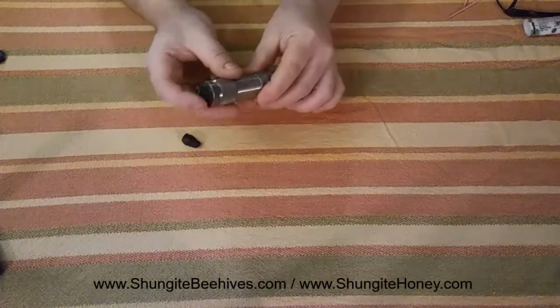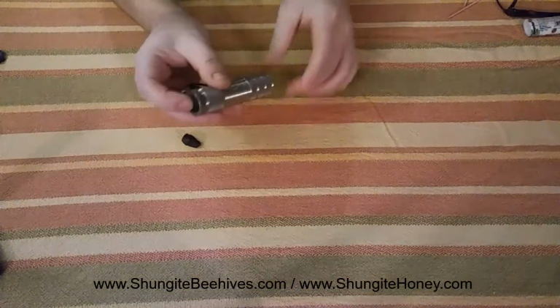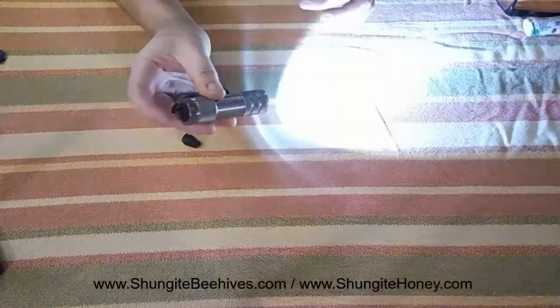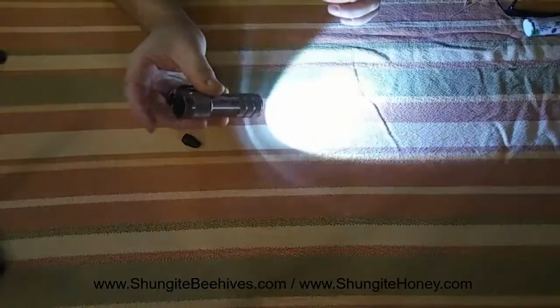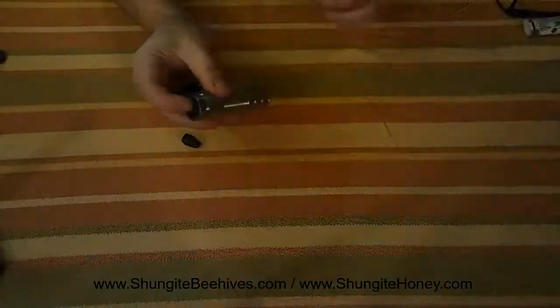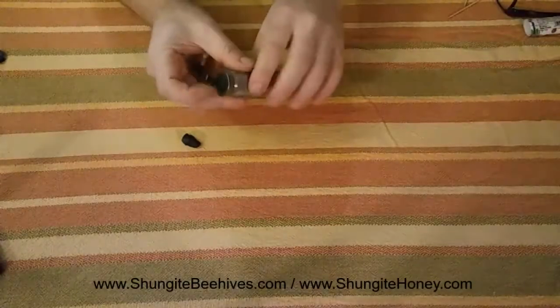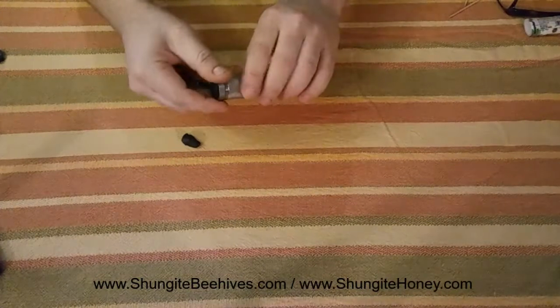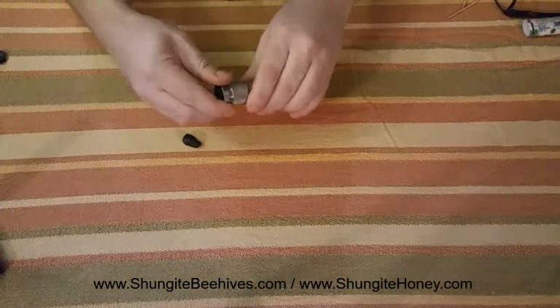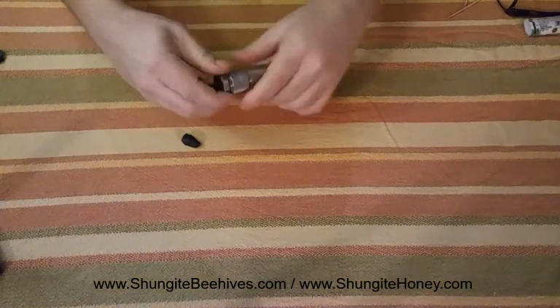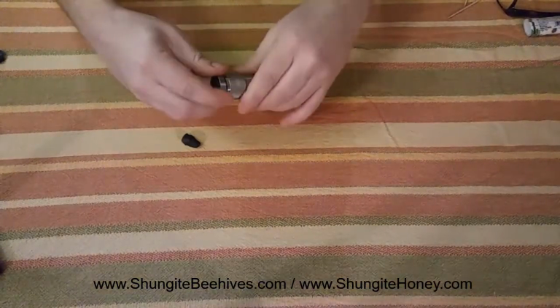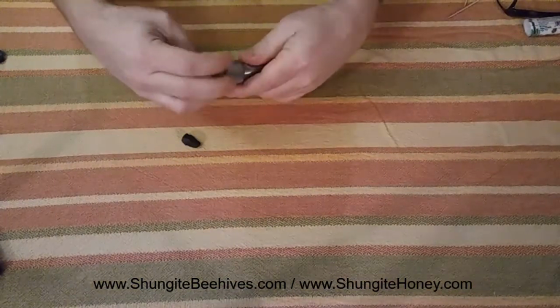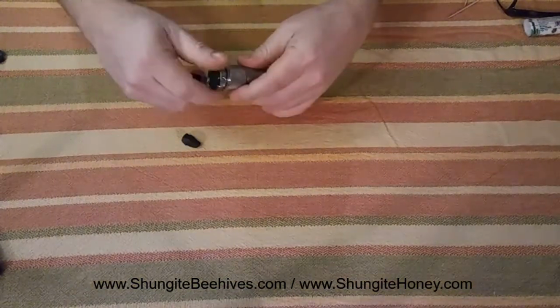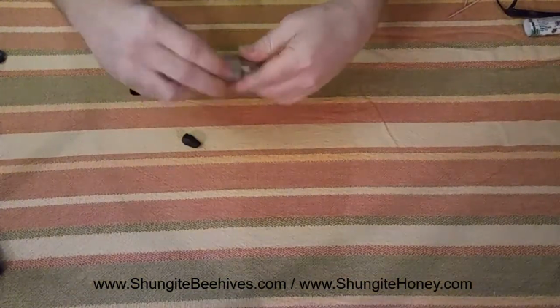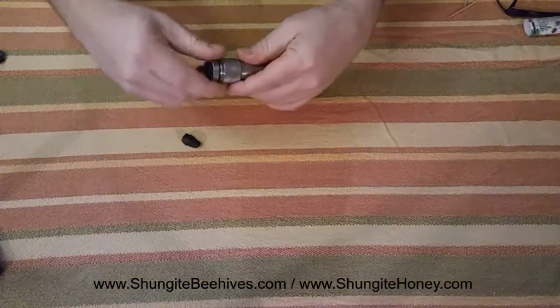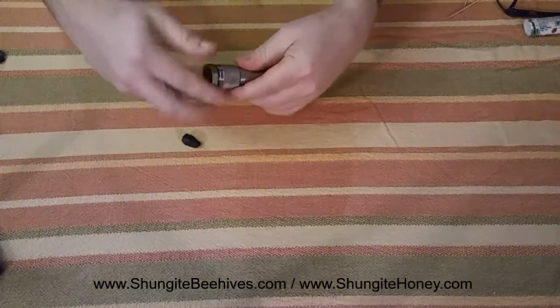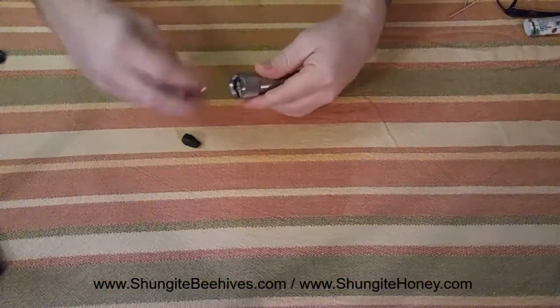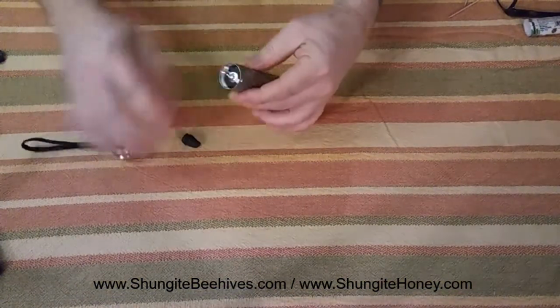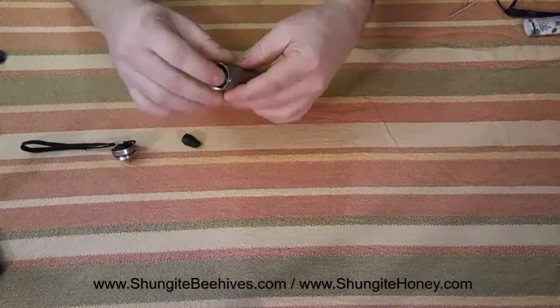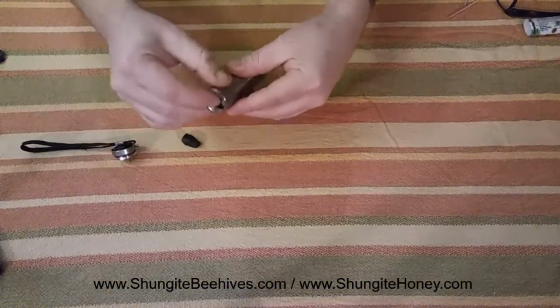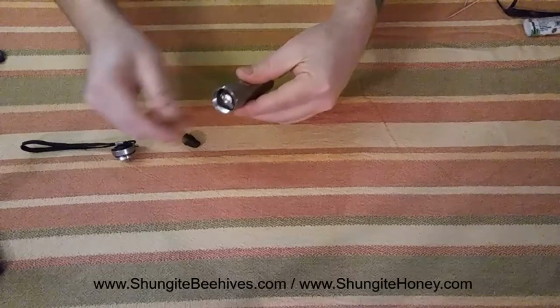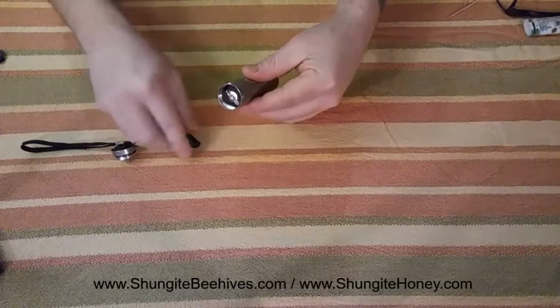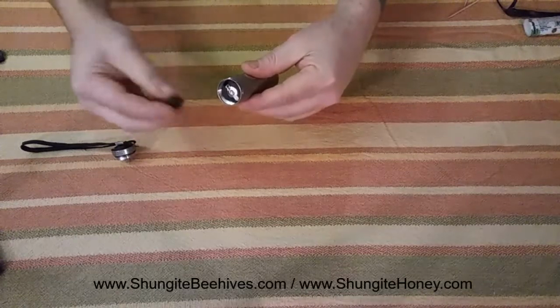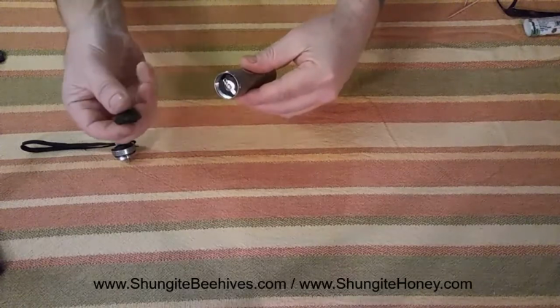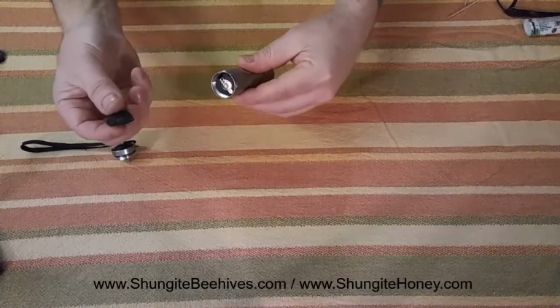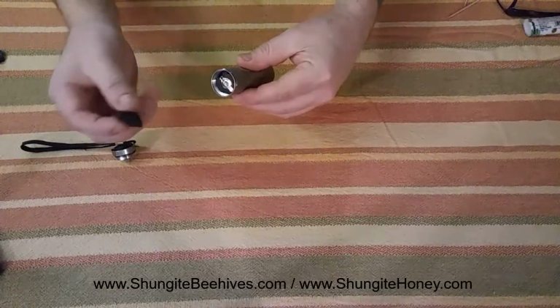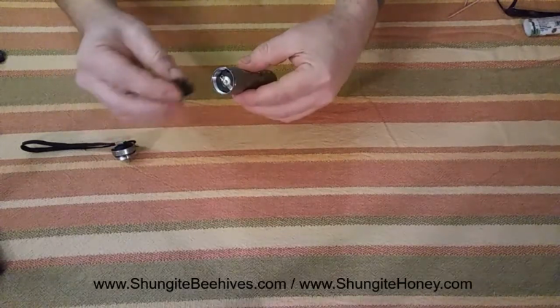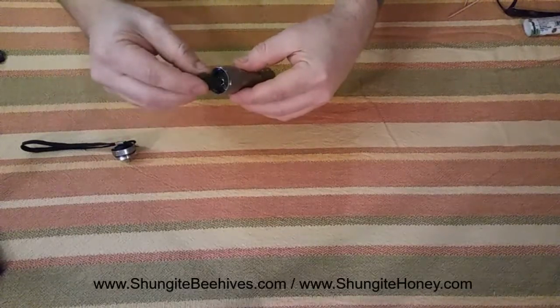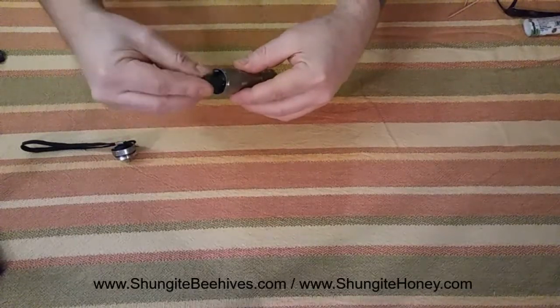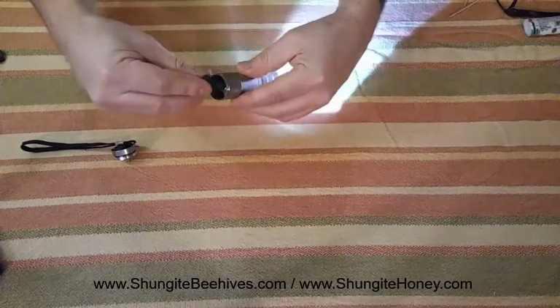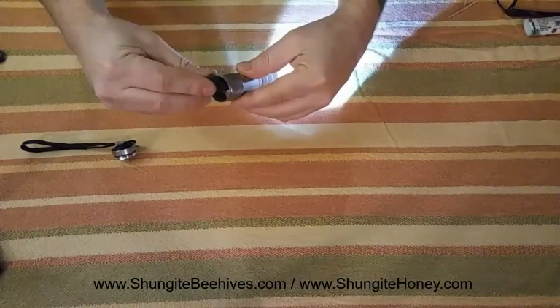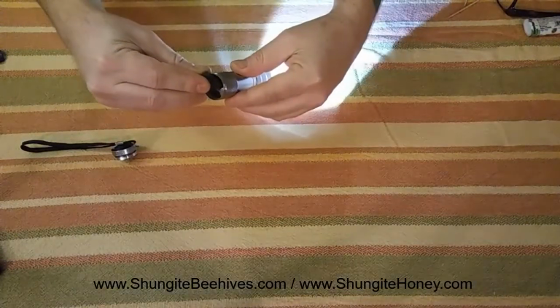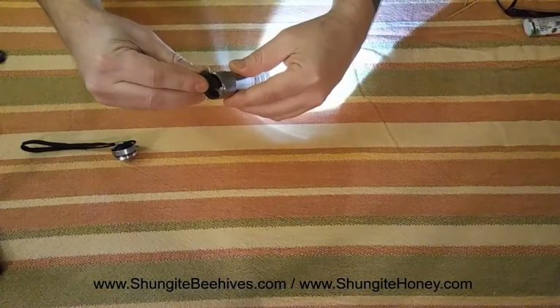This is your flashlight with the light on. When you take off the back, you'll have no connection, no light. Normal piece of shungite — just make the connection and it'll come on.